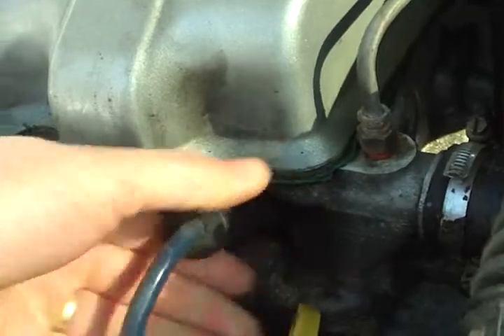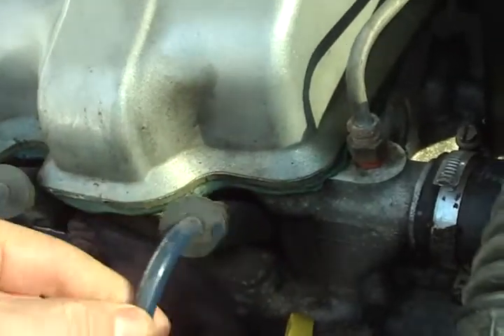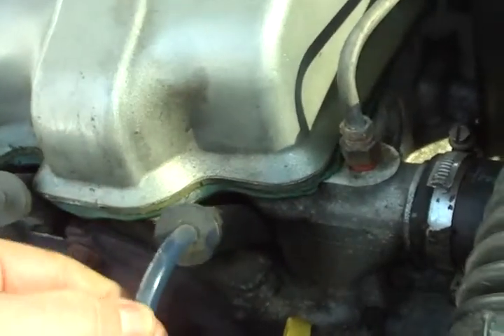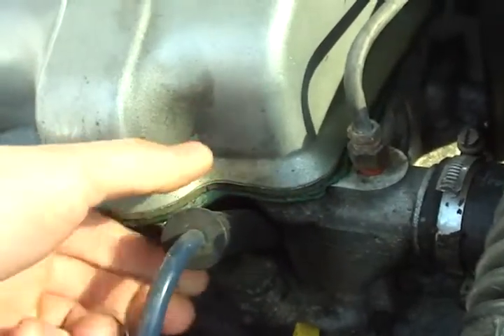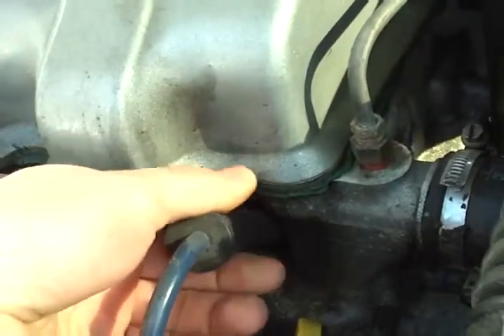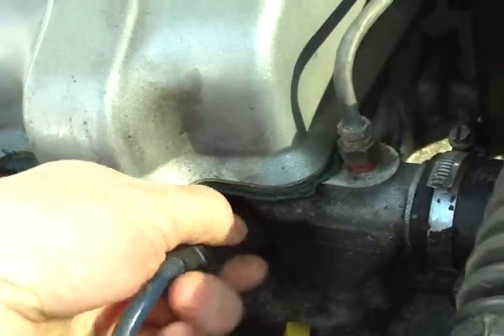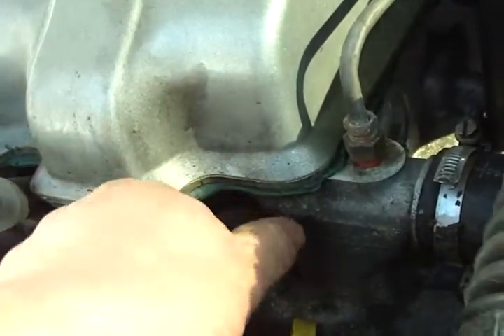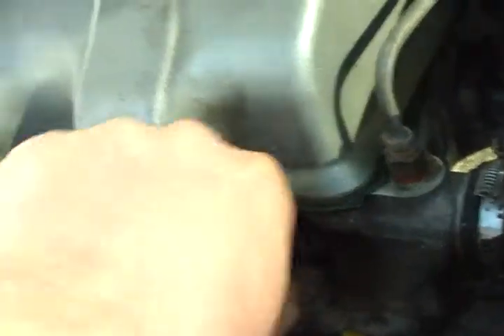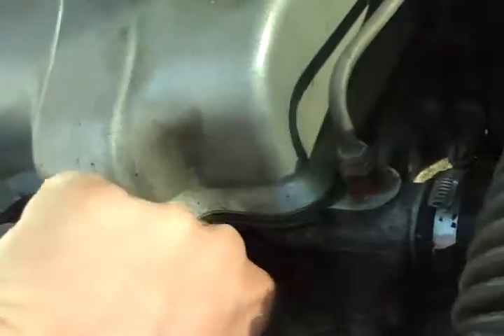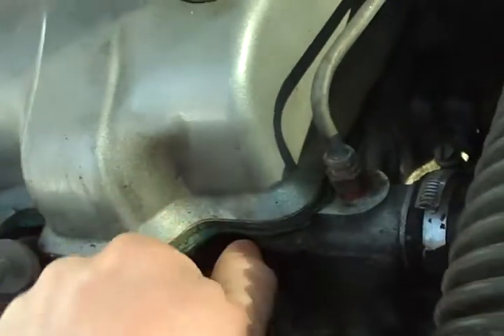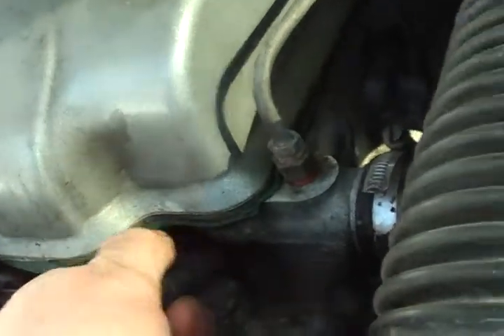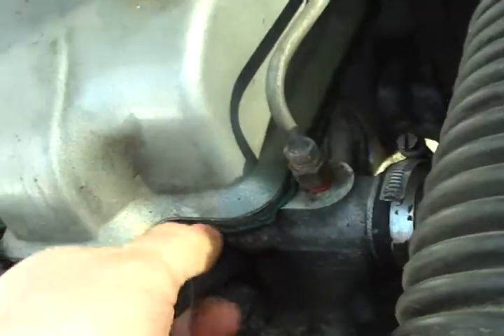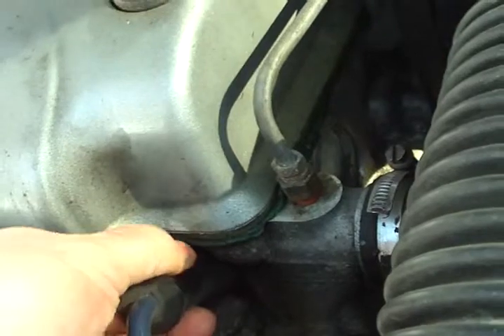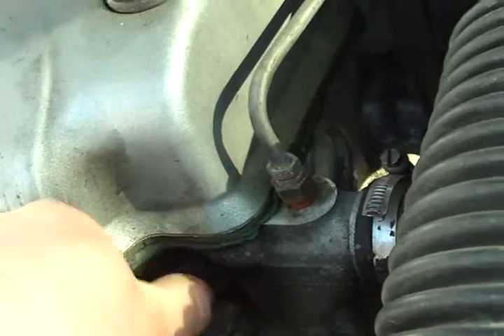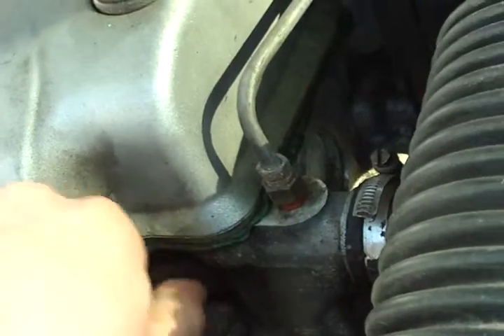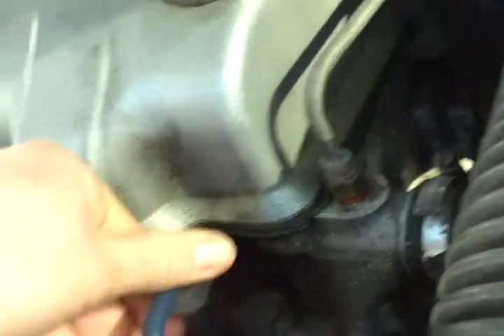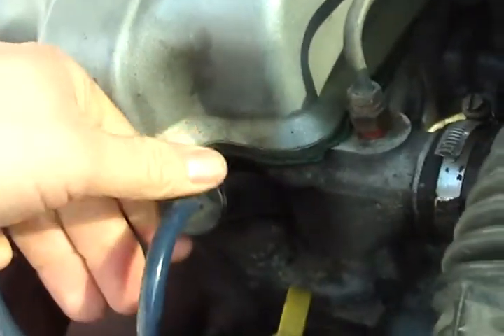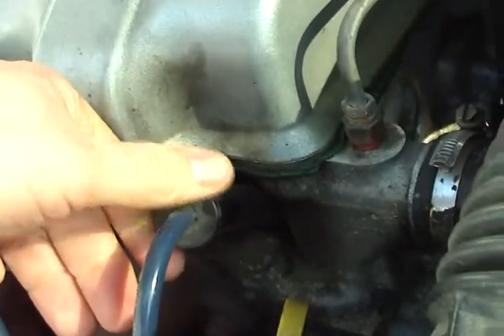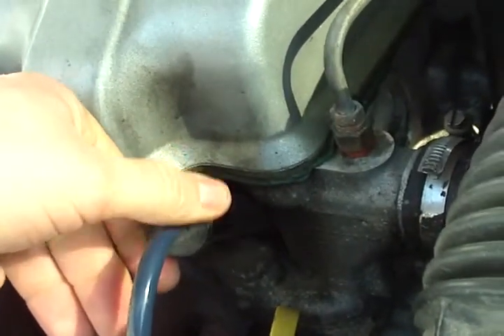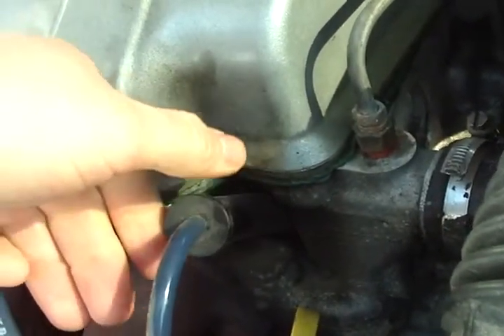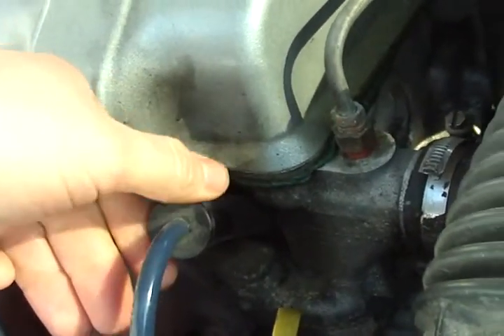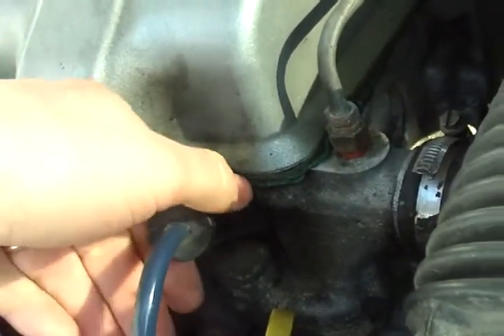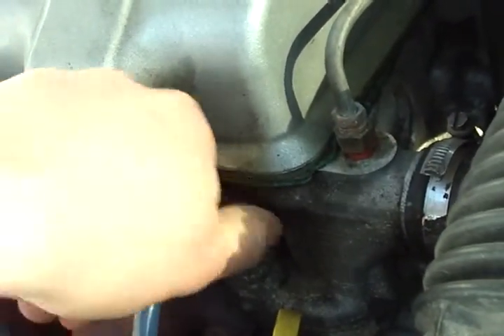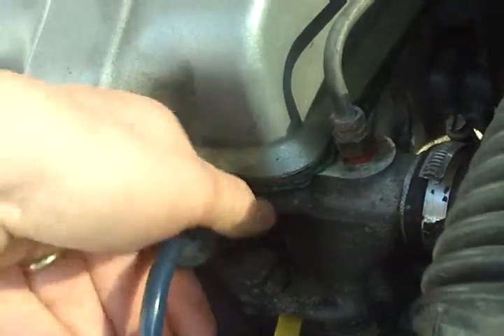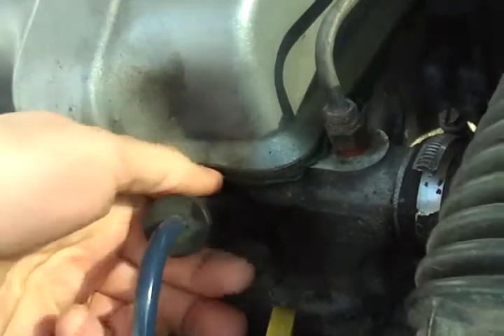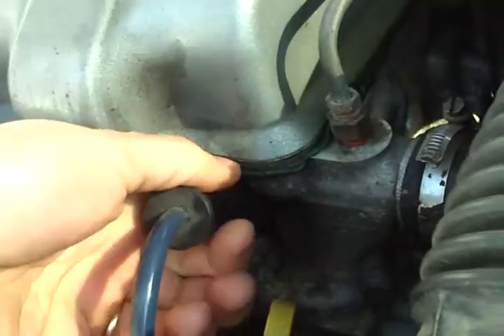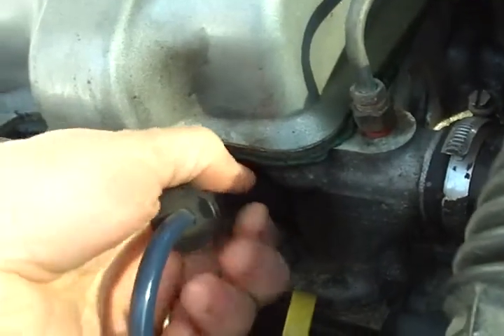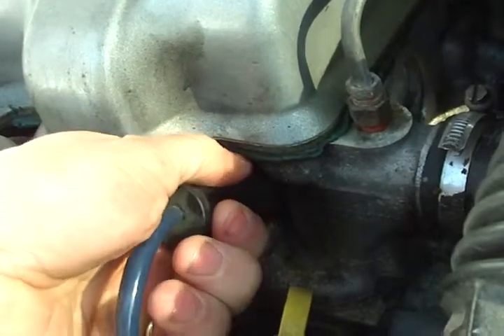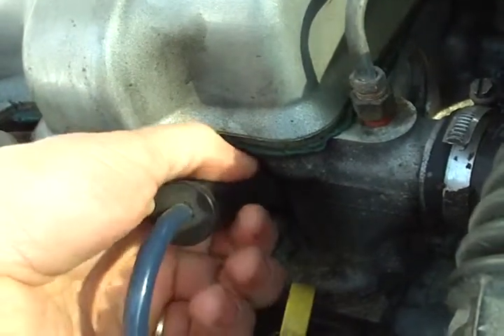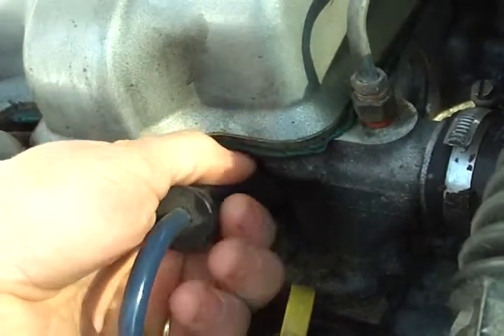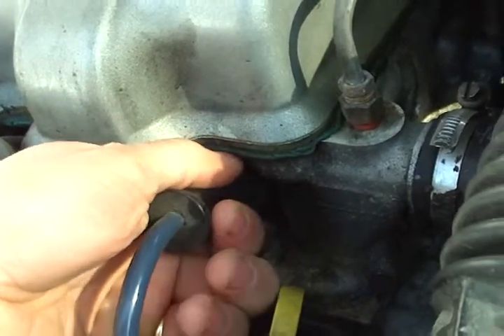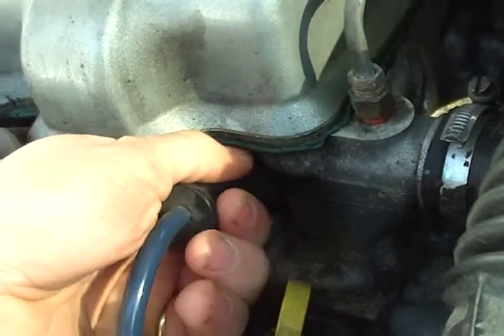You don't grab the wire, you grab its boot. It's good to give it a little bit of a twist so it breaks free of the spark plug, because sometimes it gets stuck to the spark plug. Then you give it a twist and grab it kind of in the middle if you can.